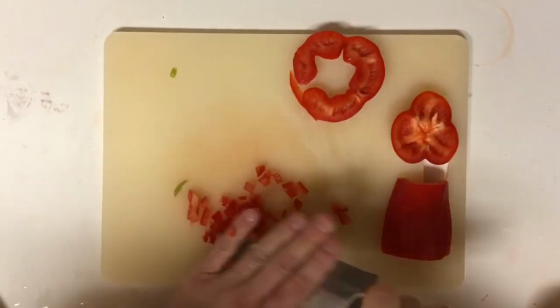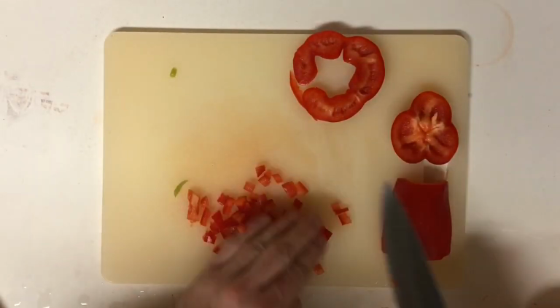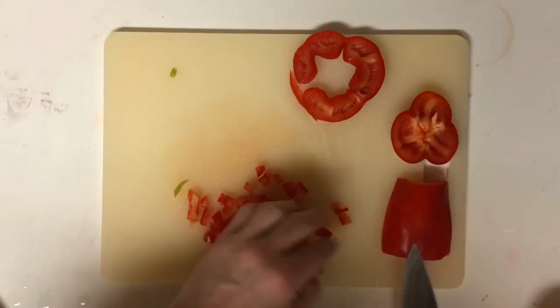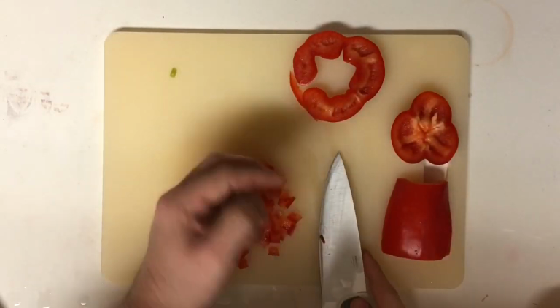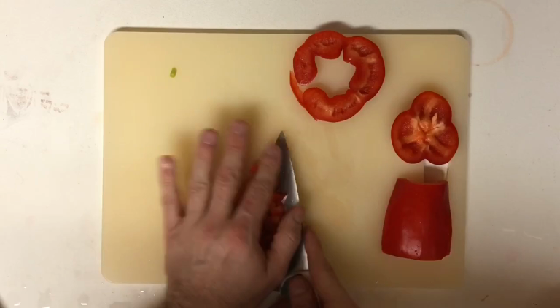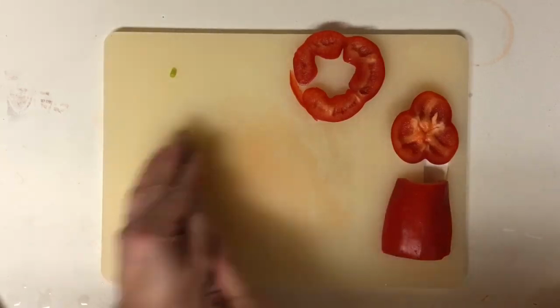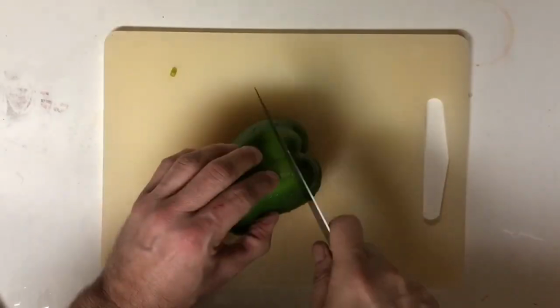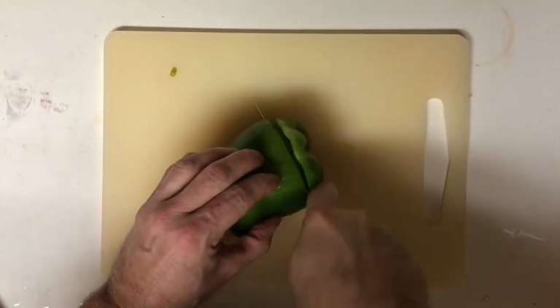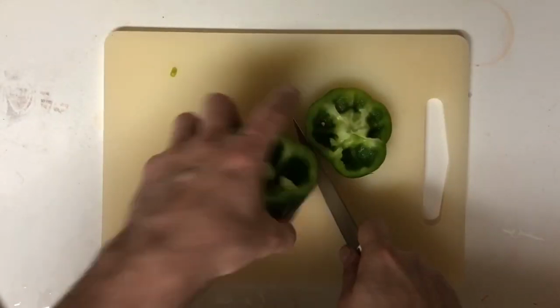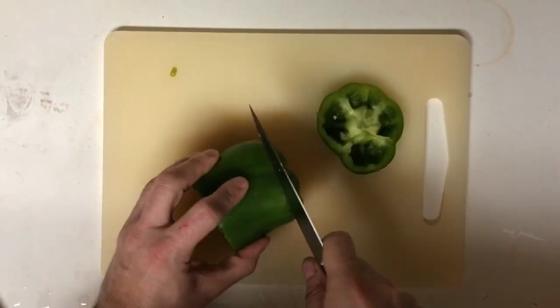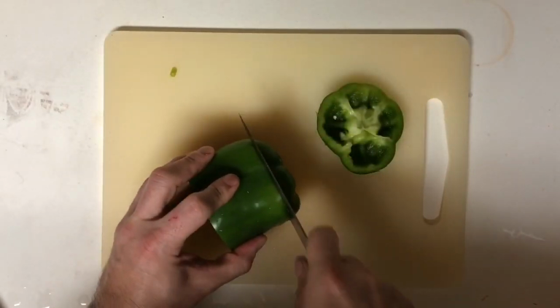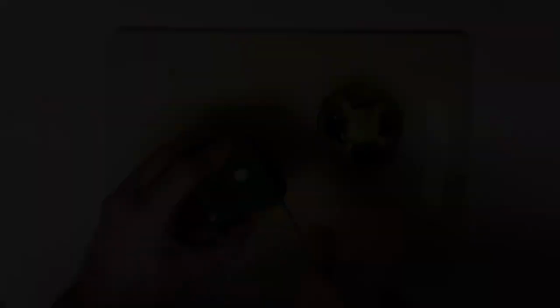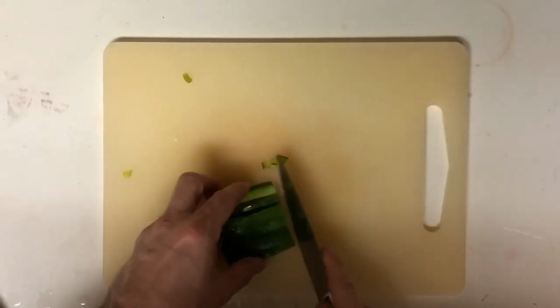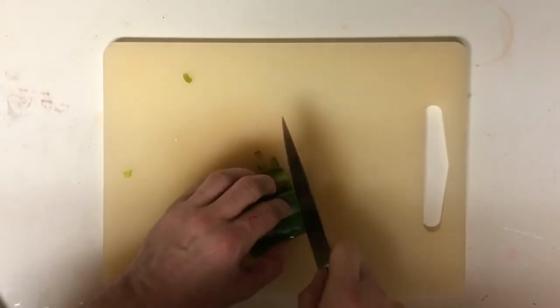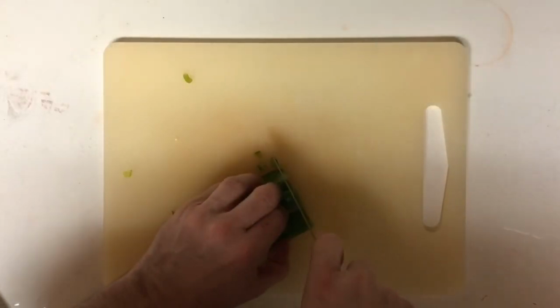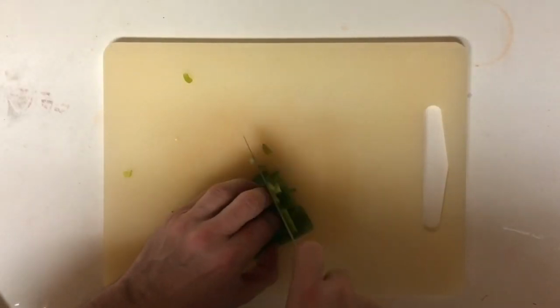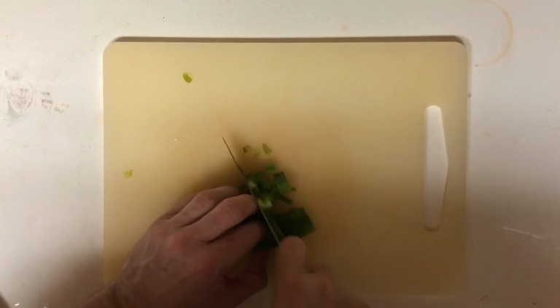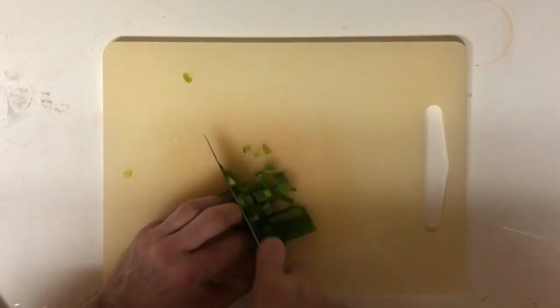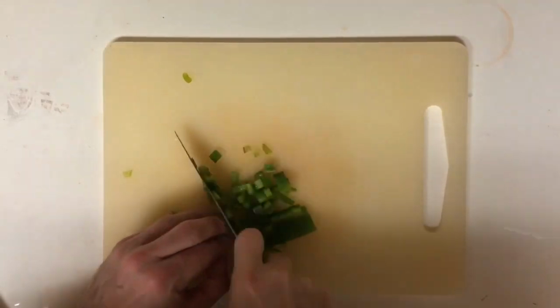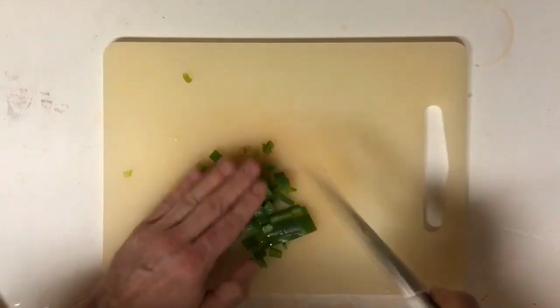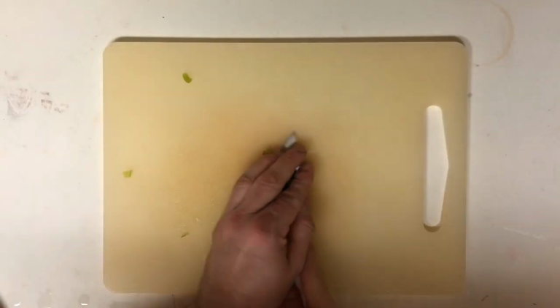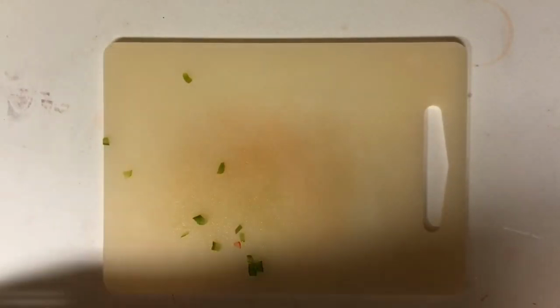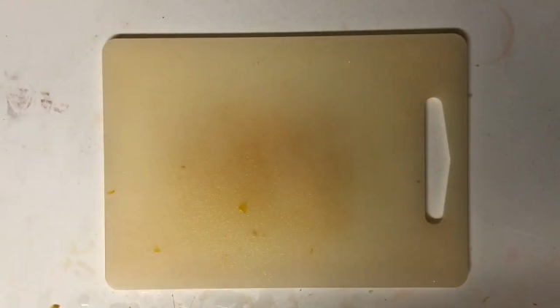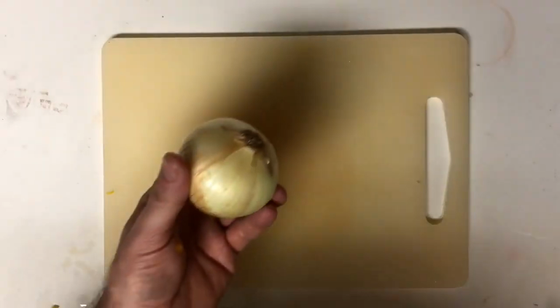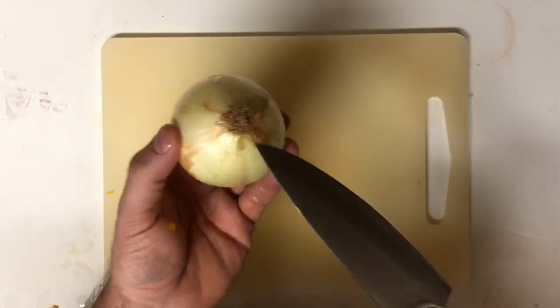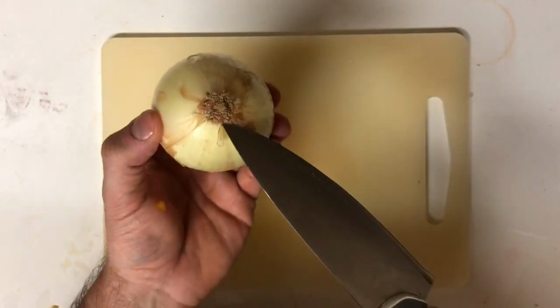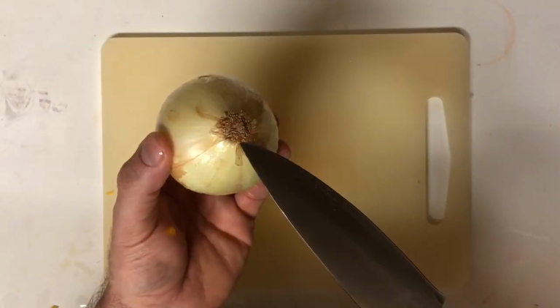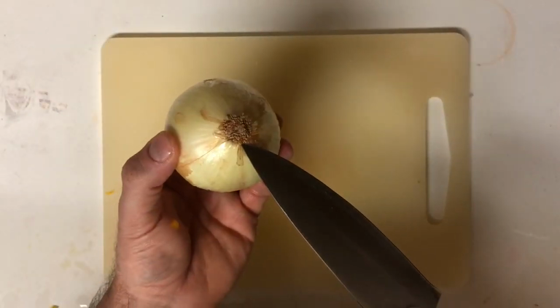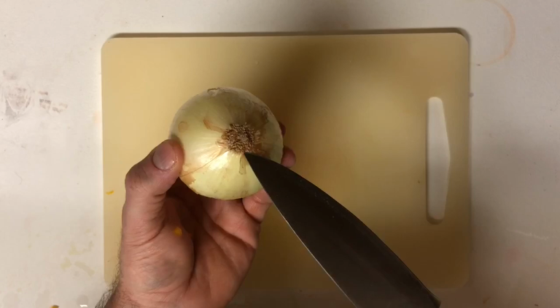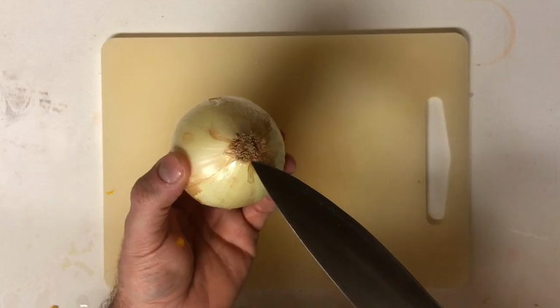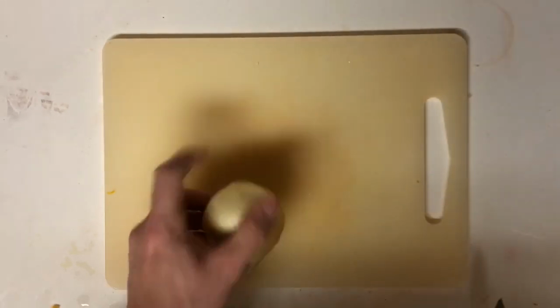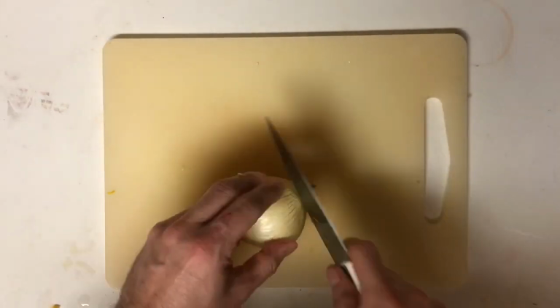You can add one to two jalapeños if you like it on the mild side, but if you're like me when I make it for myself, the more the merrier. We're going to start by cutting off the root end of the onion — this is the part that causes your eyes to water.